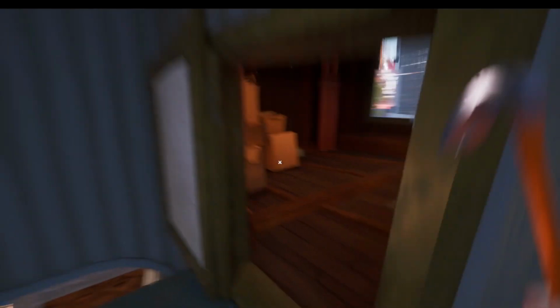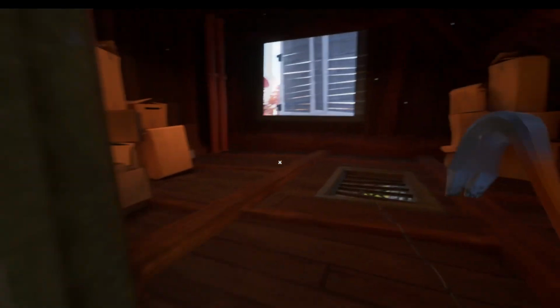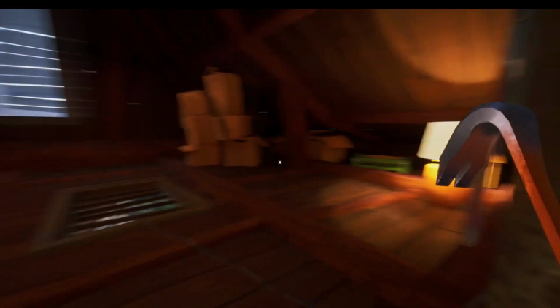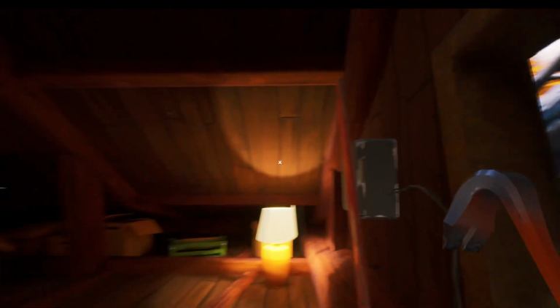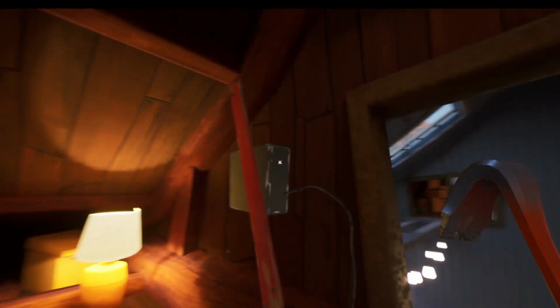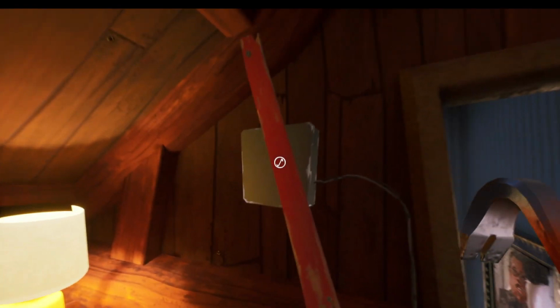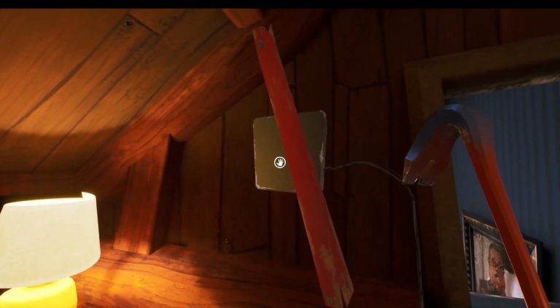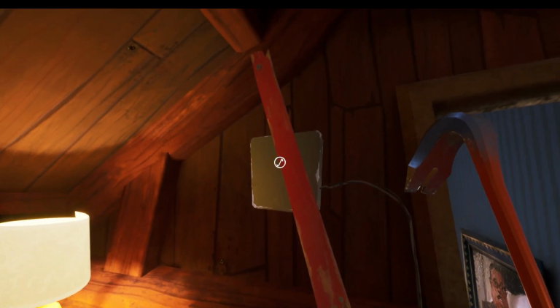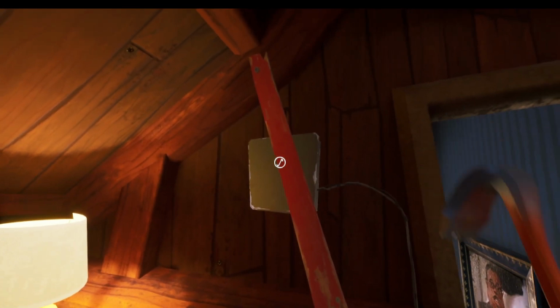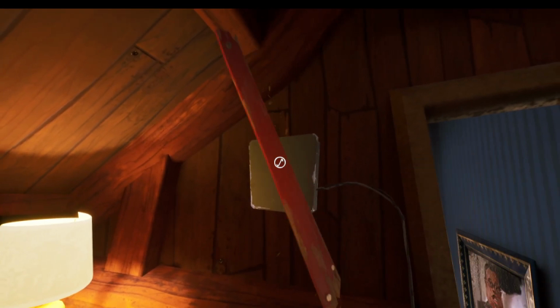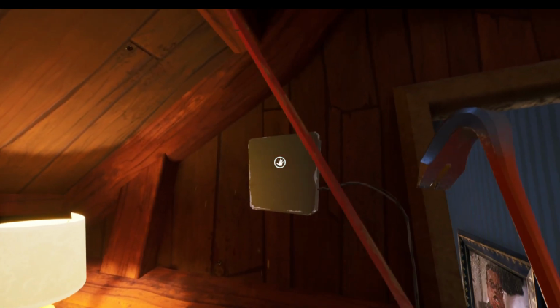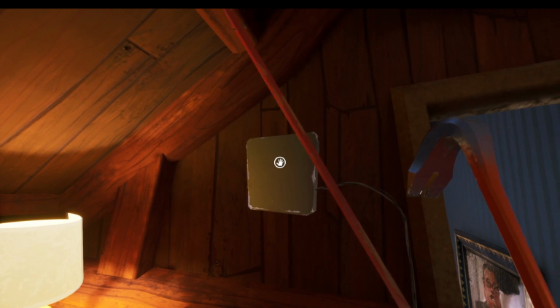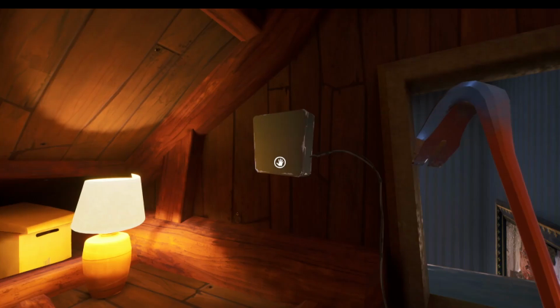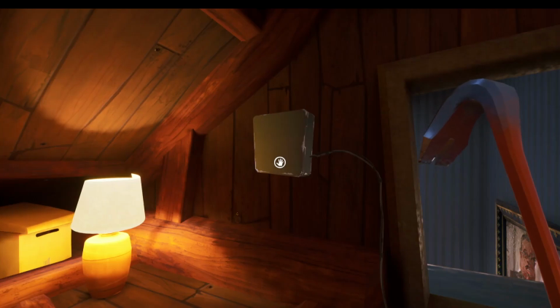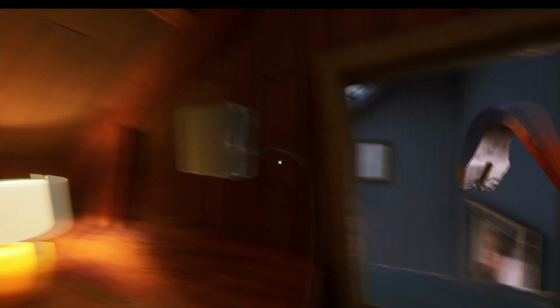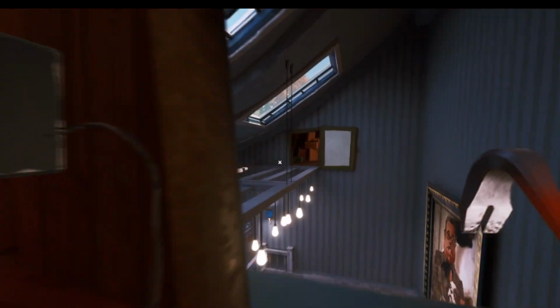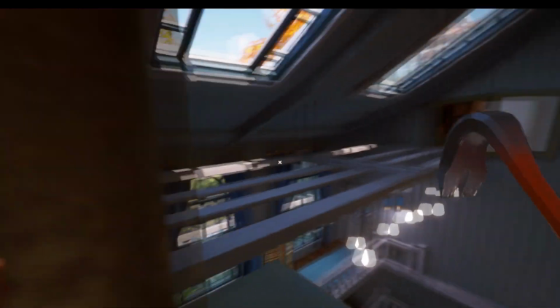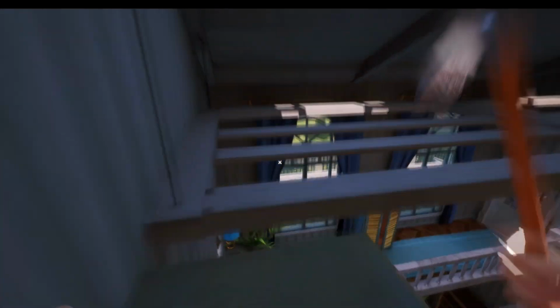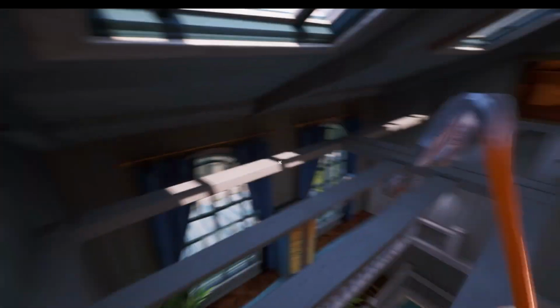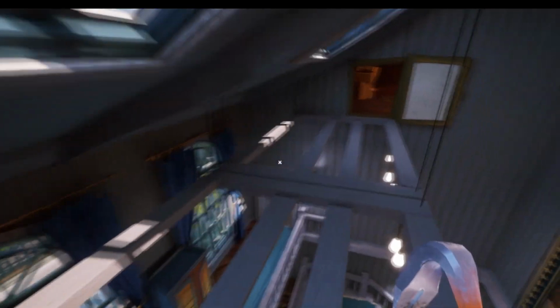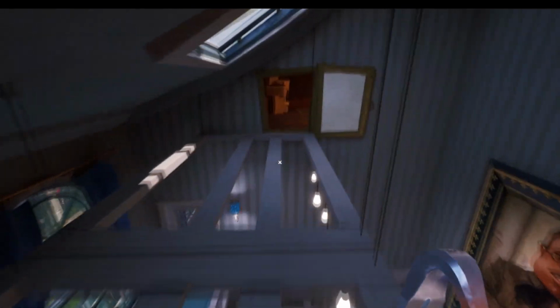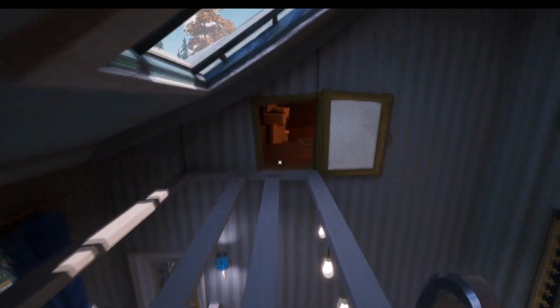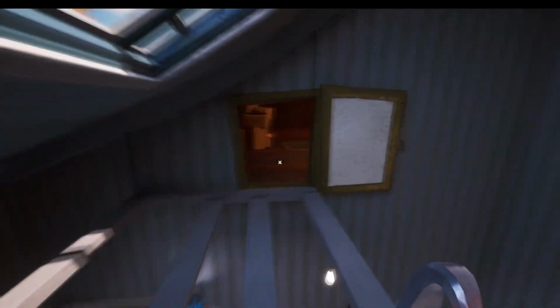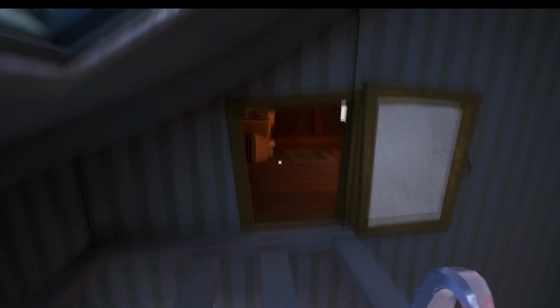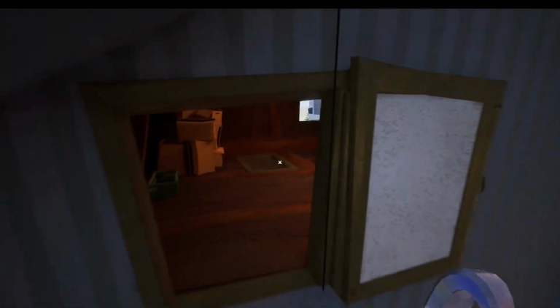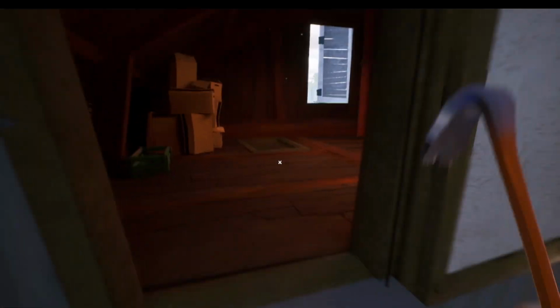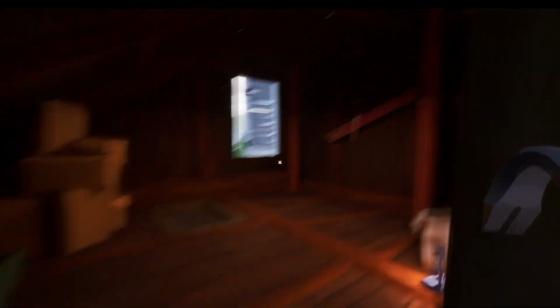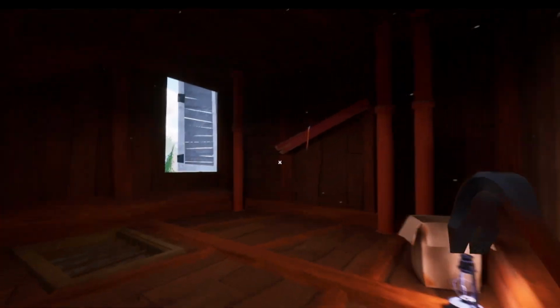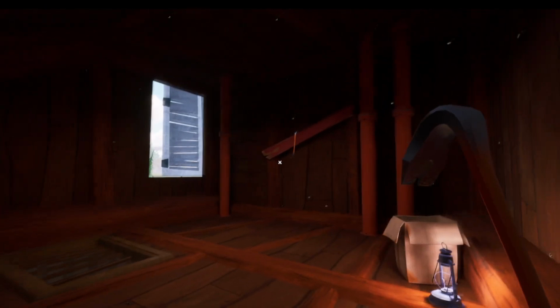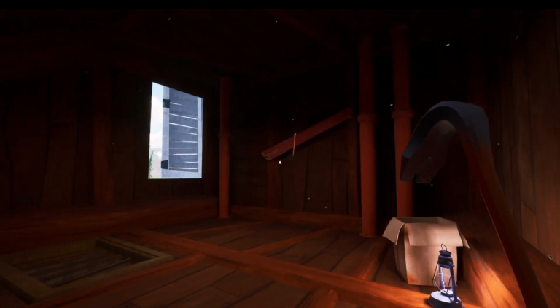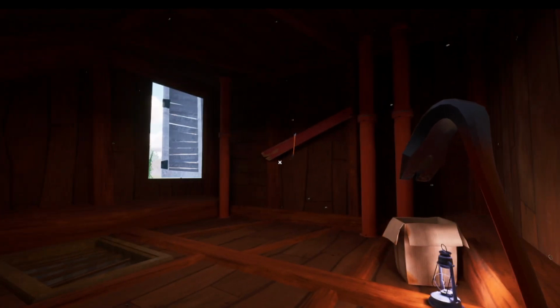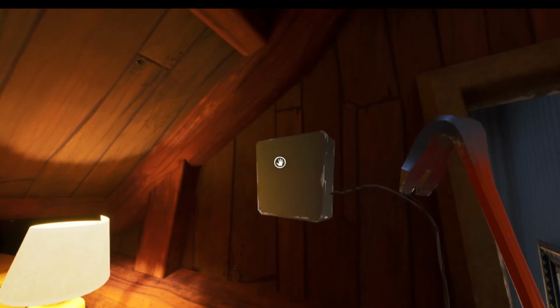Once you've dropped in, you want to go through this little hatch here. You do need a crowbar to get this off, and if you don't have a crowbar on you right now, not to worry — it's not too far away. Just go to the other side; there's another little hatch and the crowbar's in there.